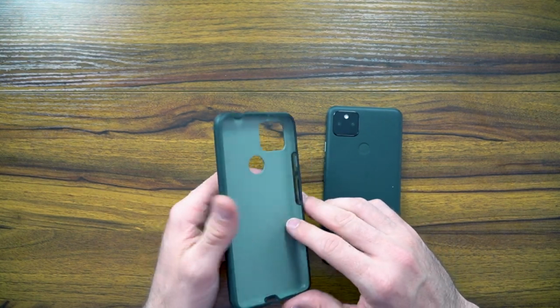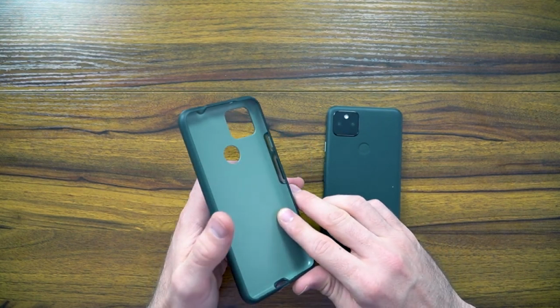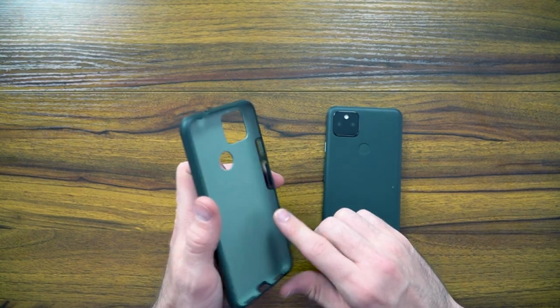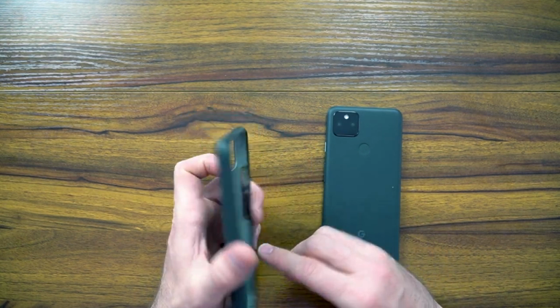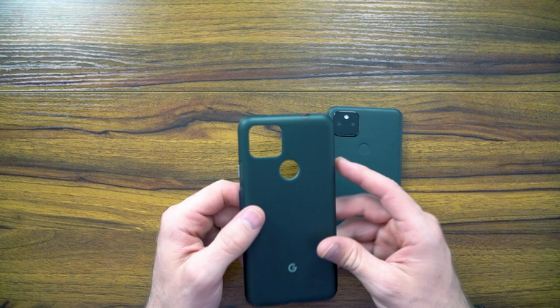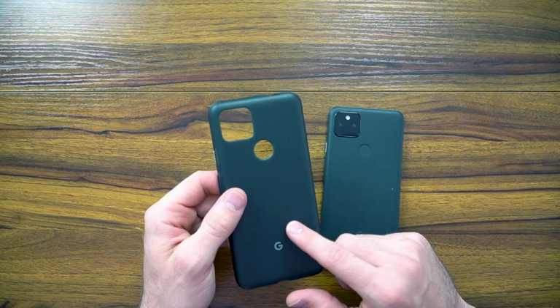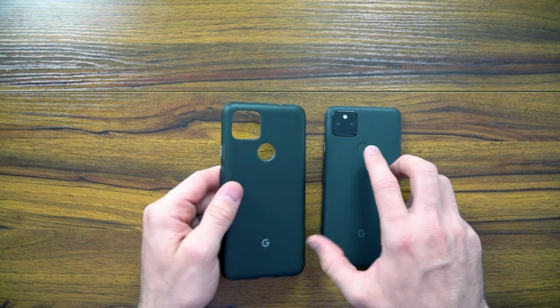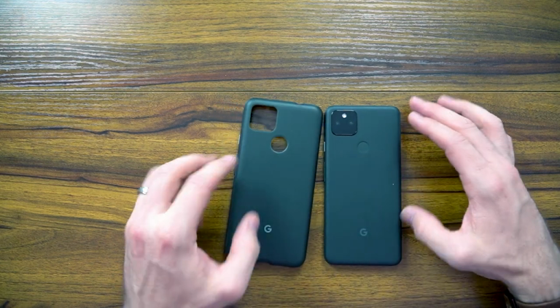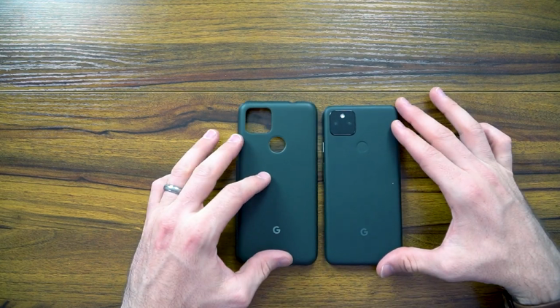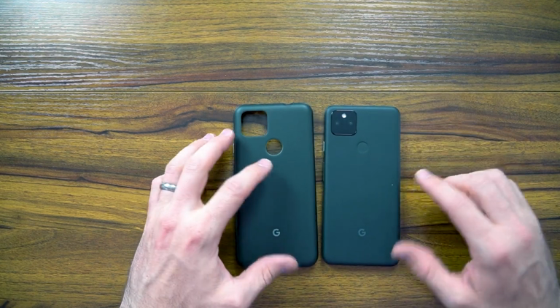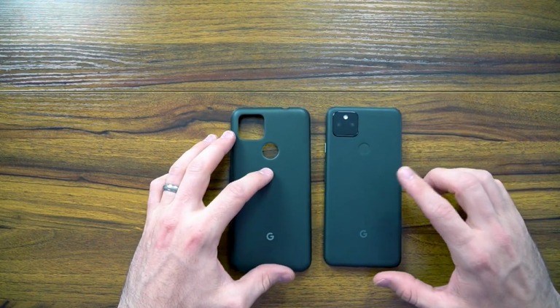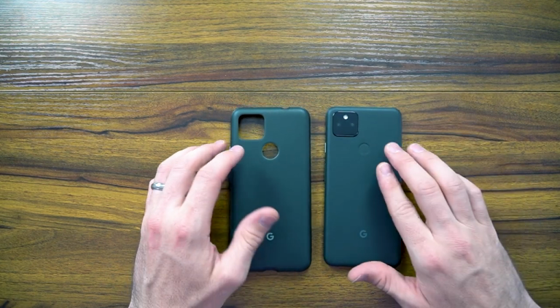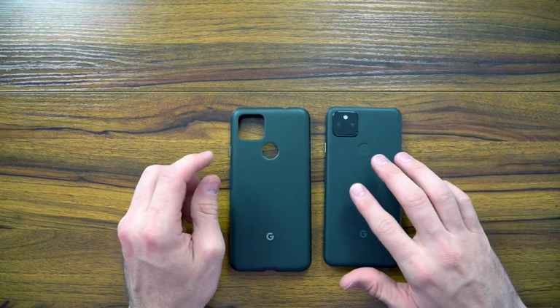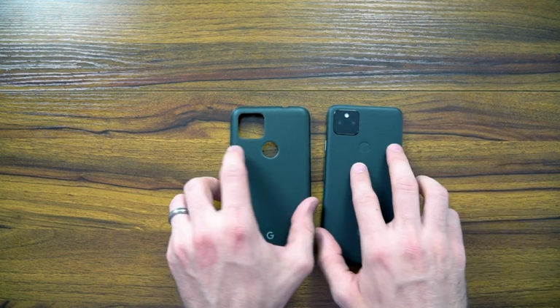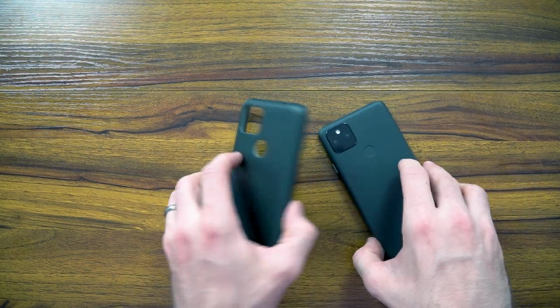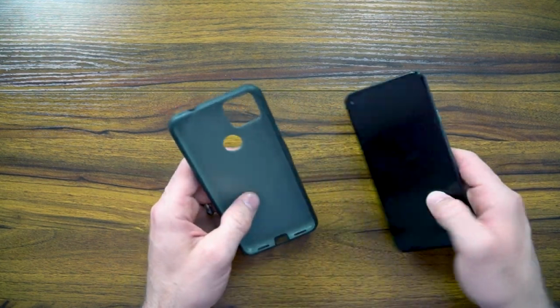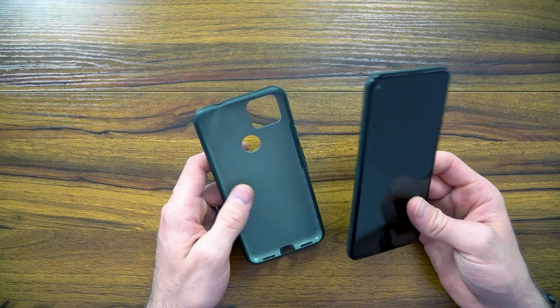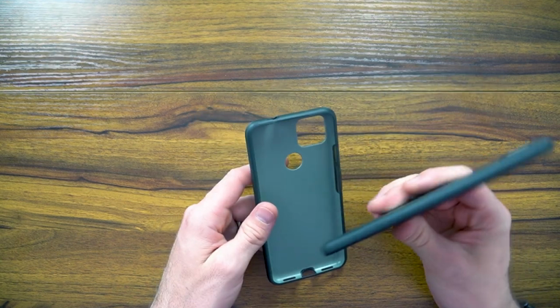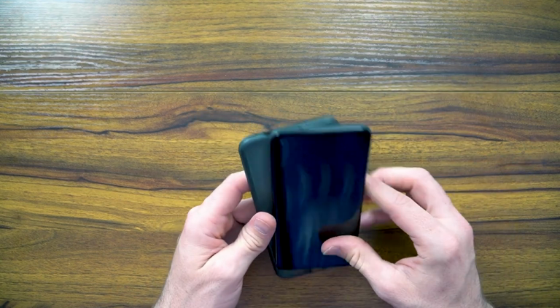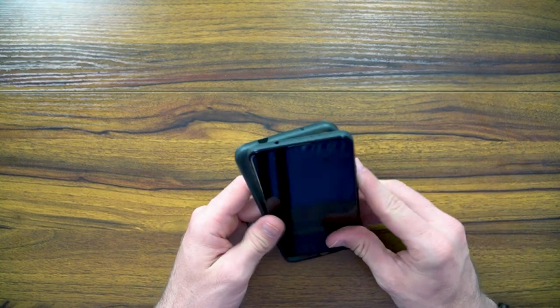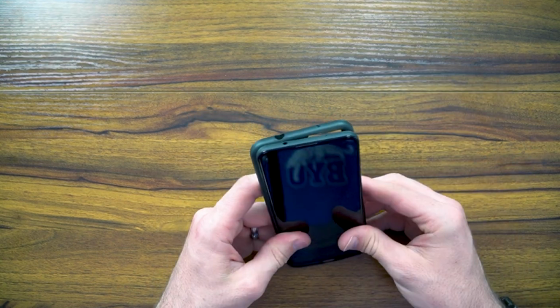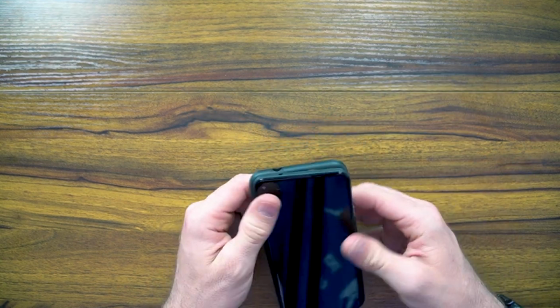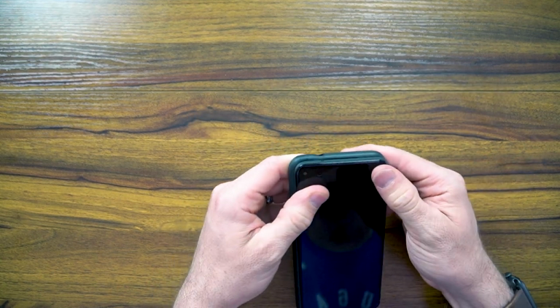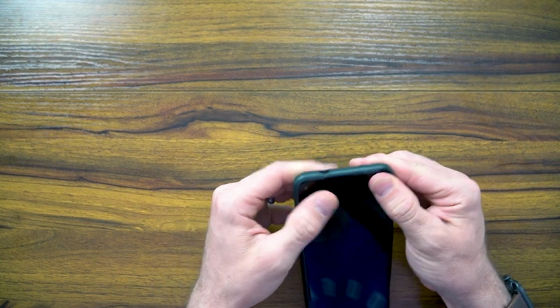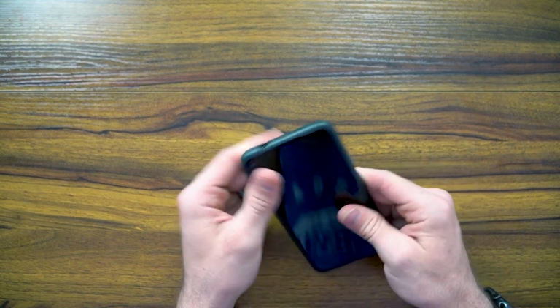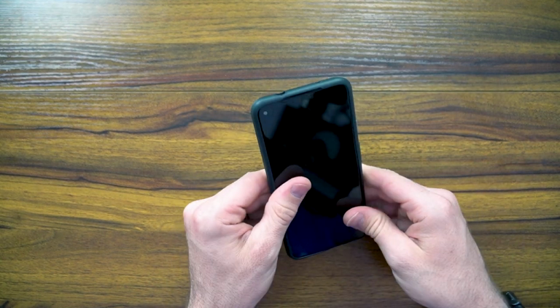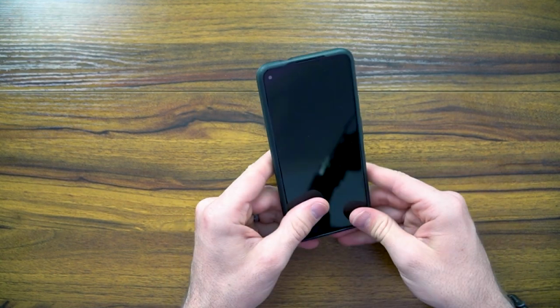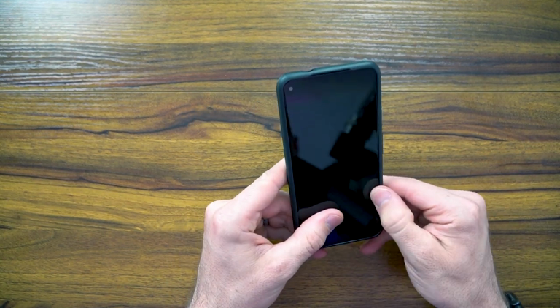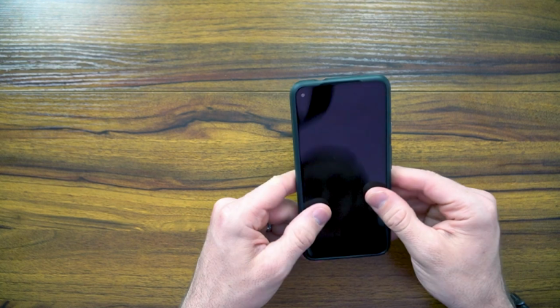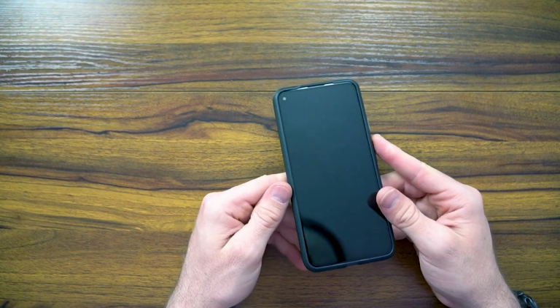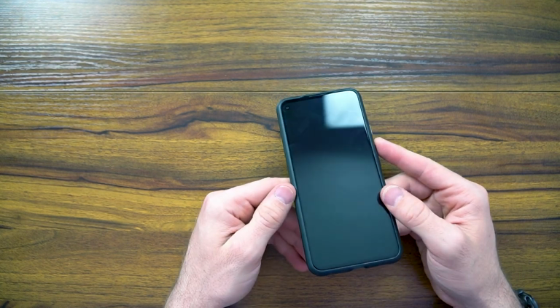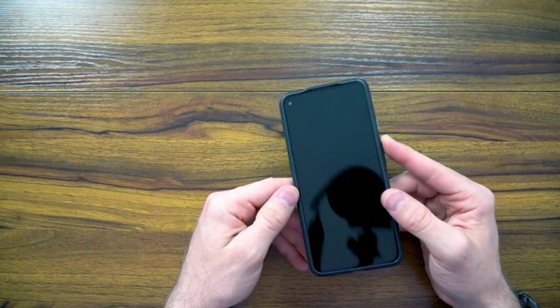You've got this two-tone look from the inside to the outside. The application is very simple — you just go from the bottom and then snap it into the top, and it grabs all the way around the phone.